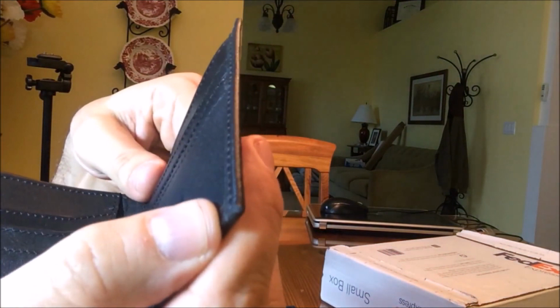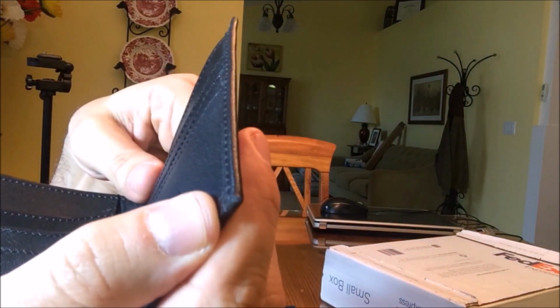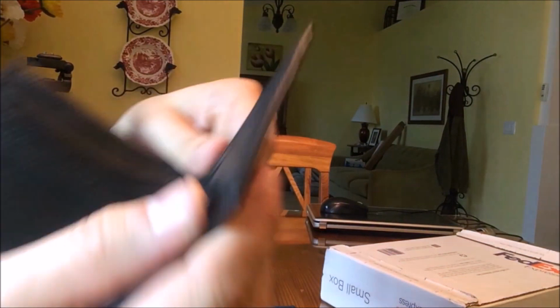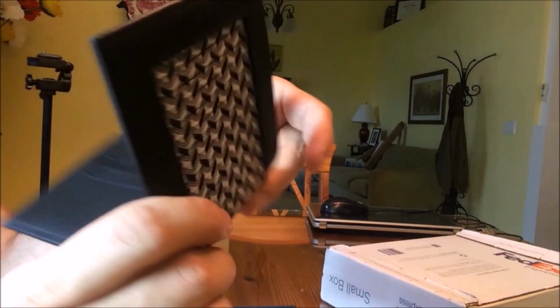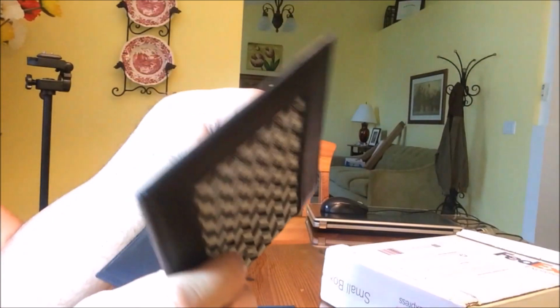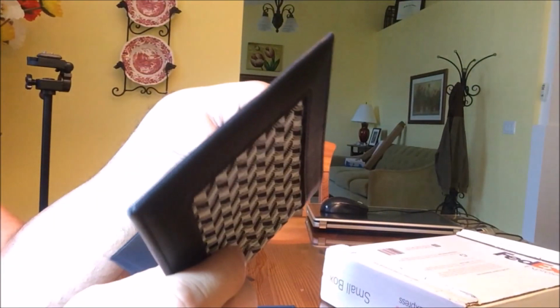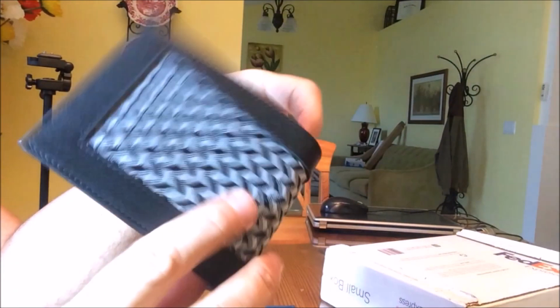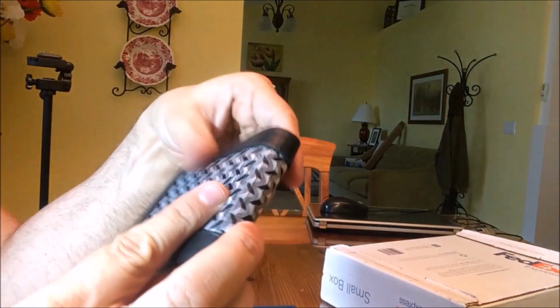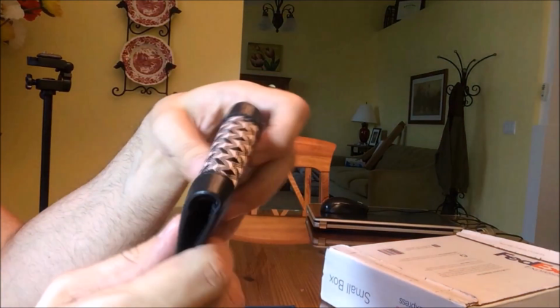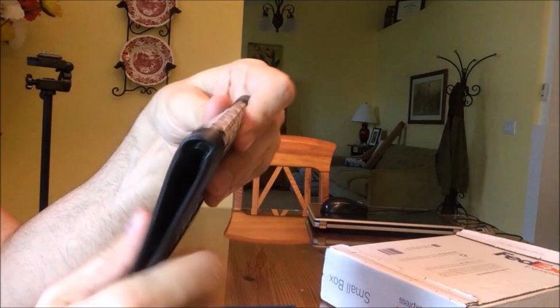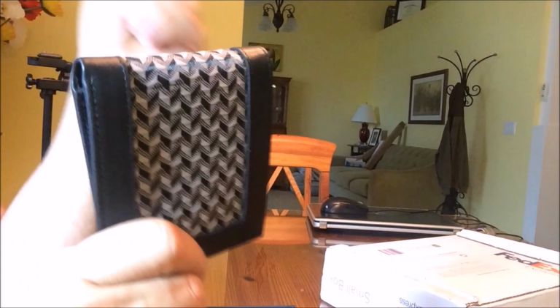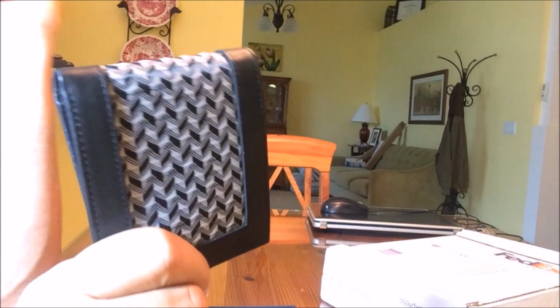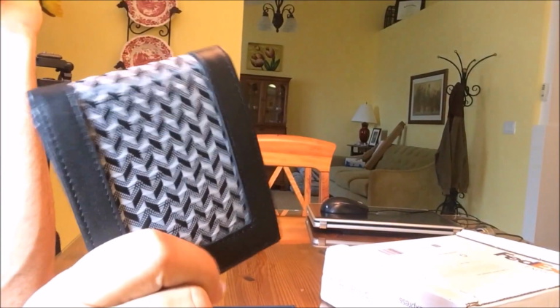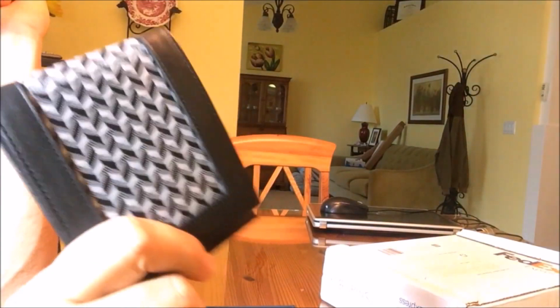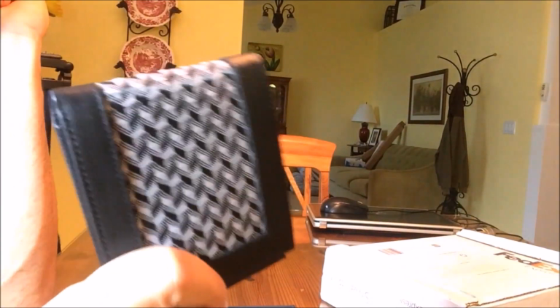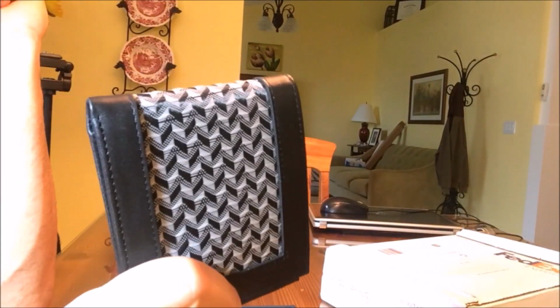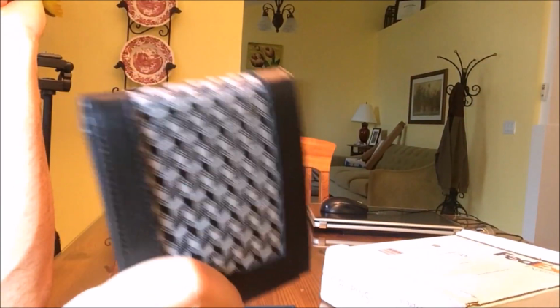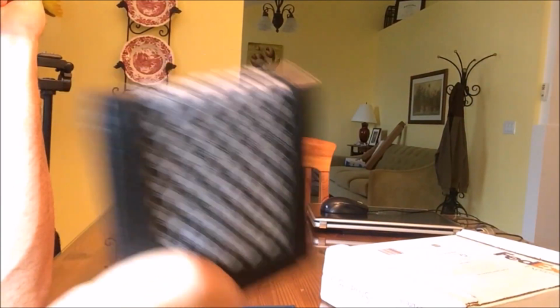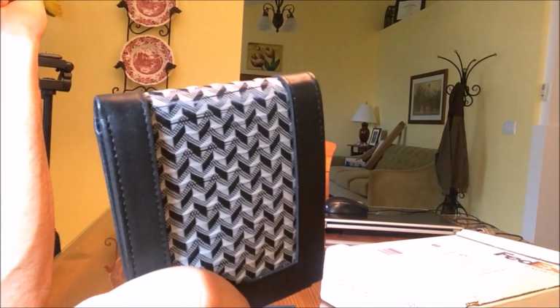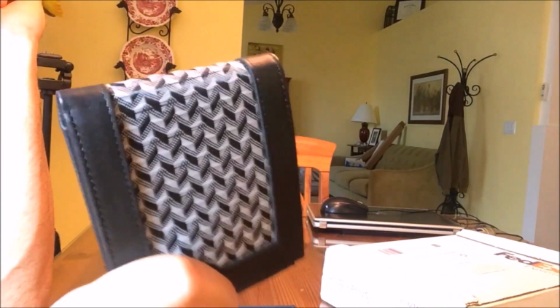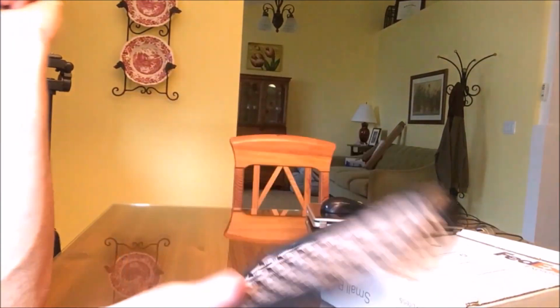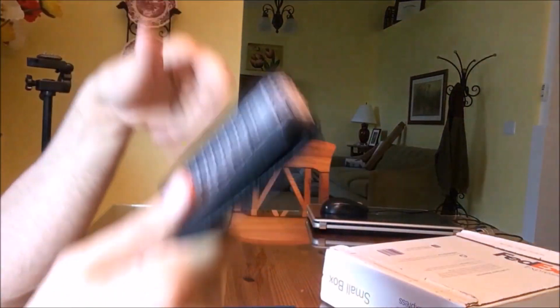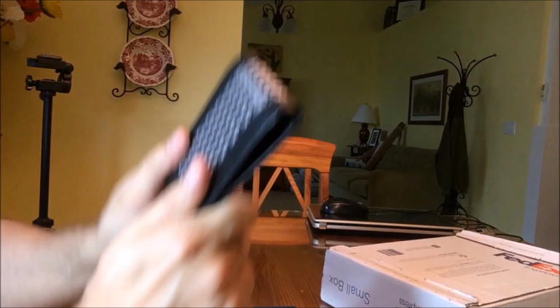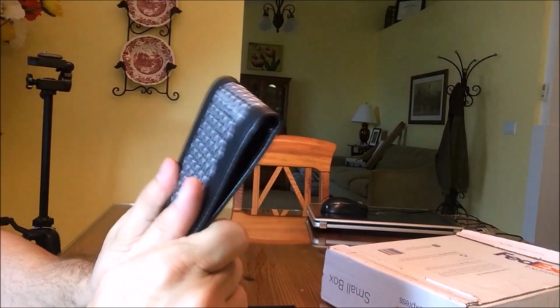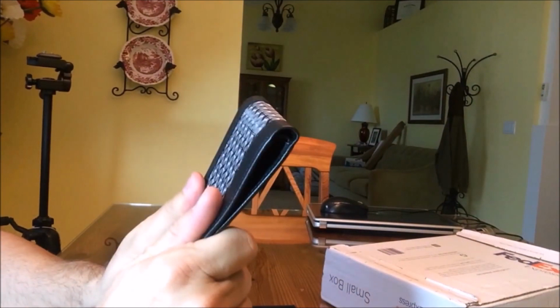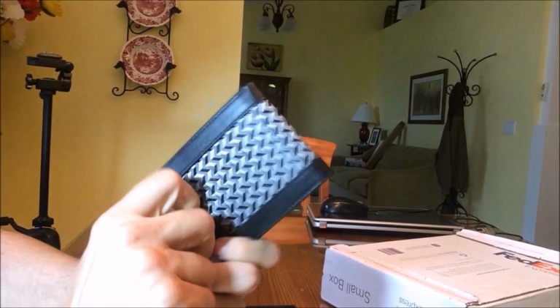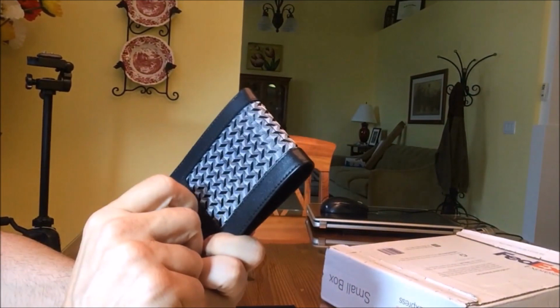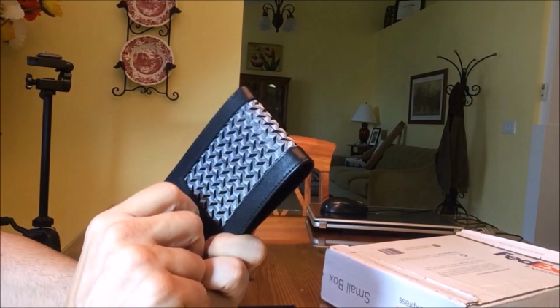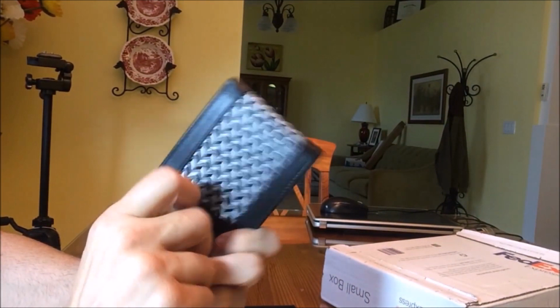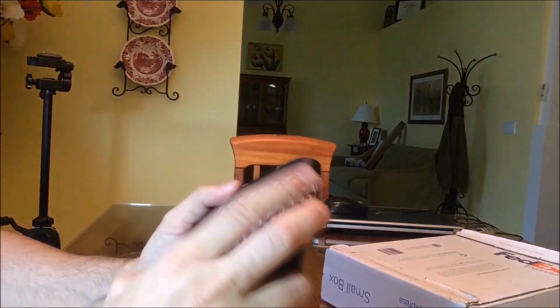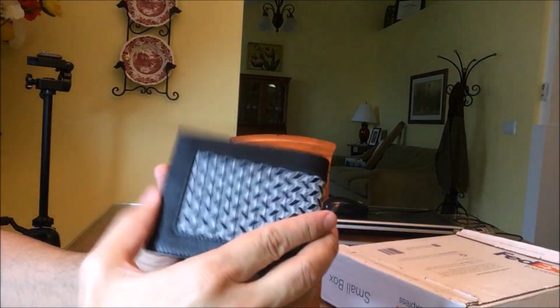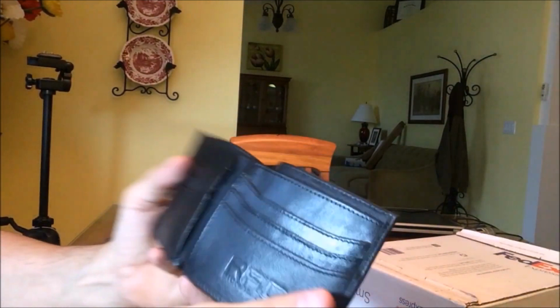You can see the corners are double-stitched, which means they're not going to fall apart anytime soon. This isn't your typical go-to-Walmart-and-get-a-$15-to-$20 wallet — this is a high quality, well-made wallet.